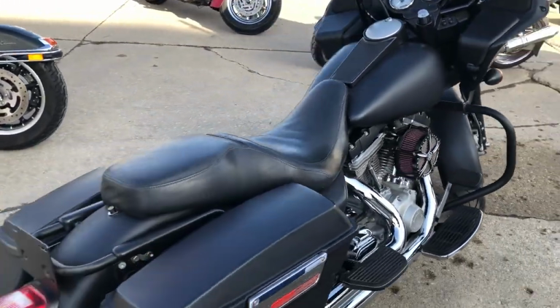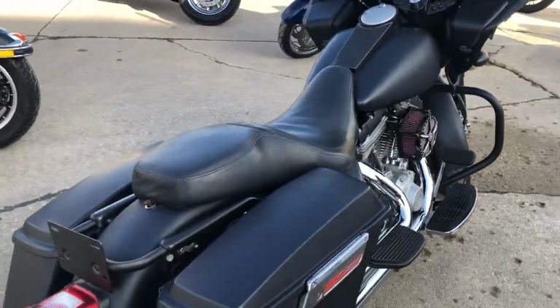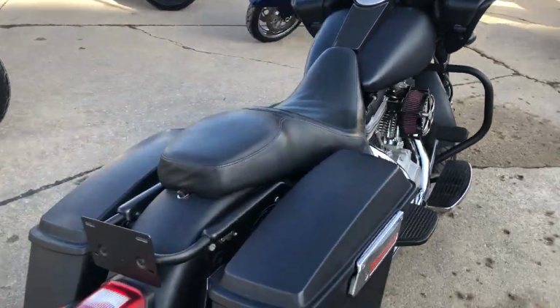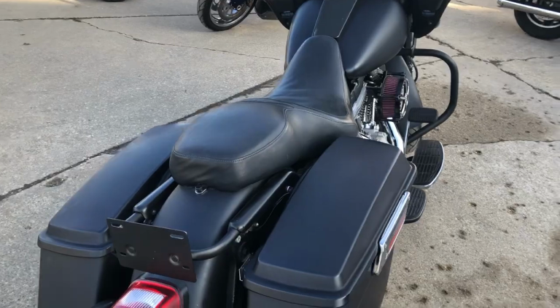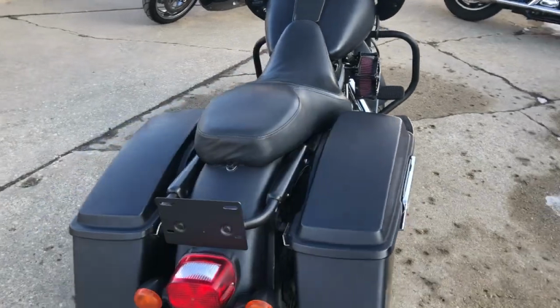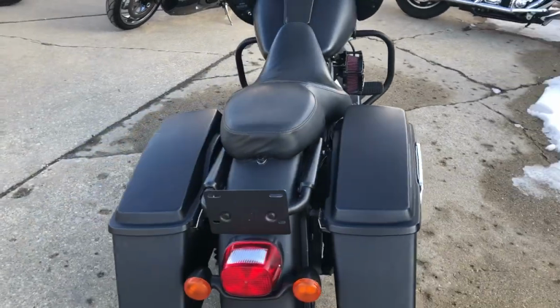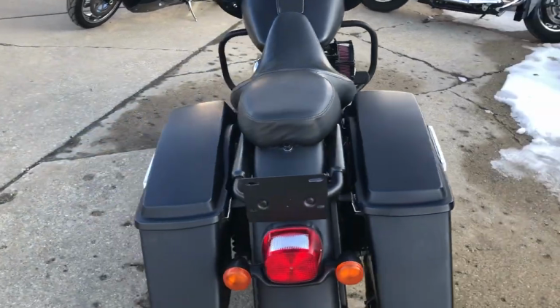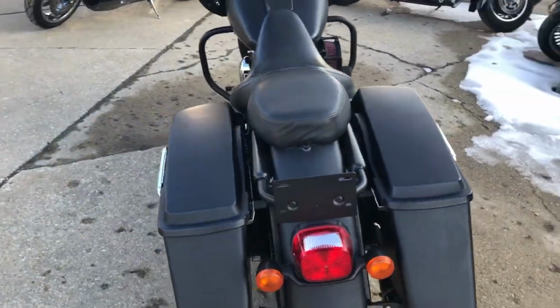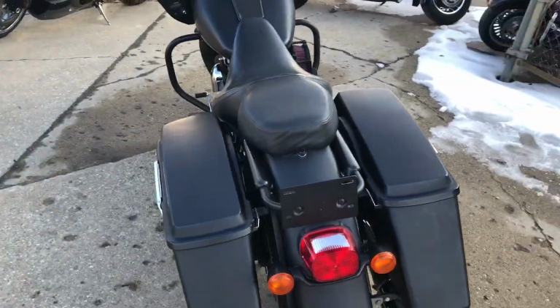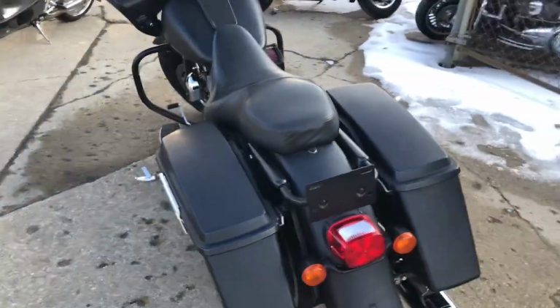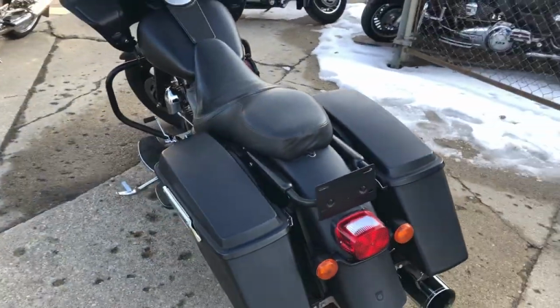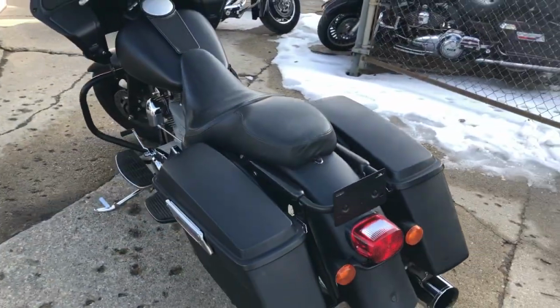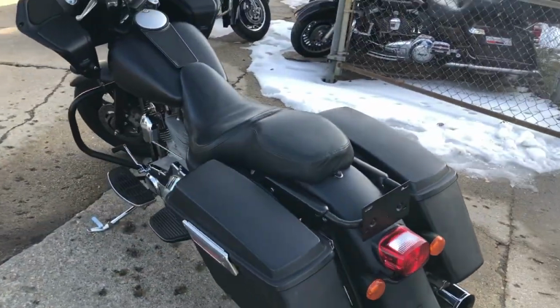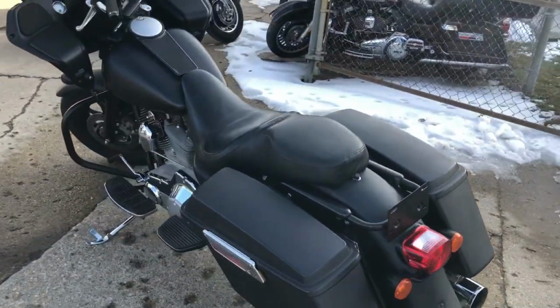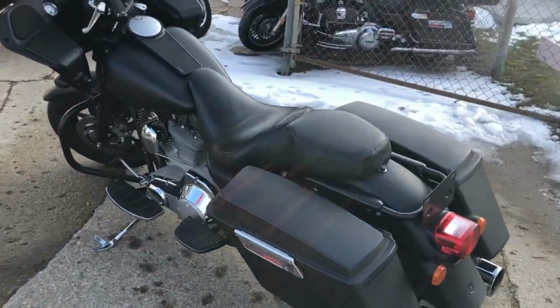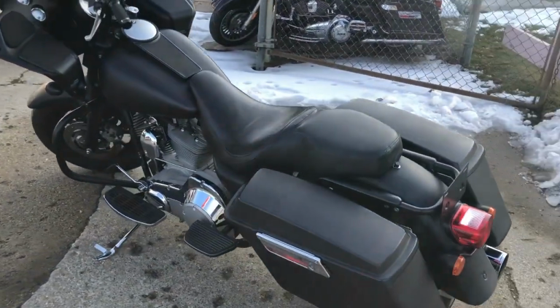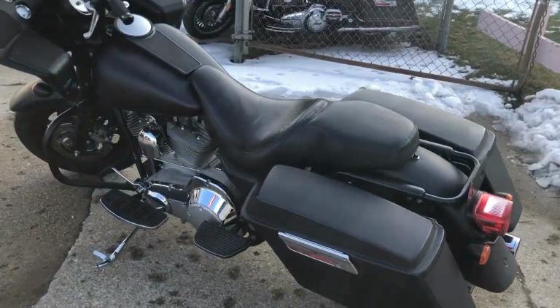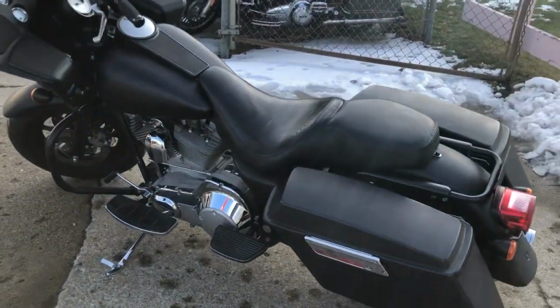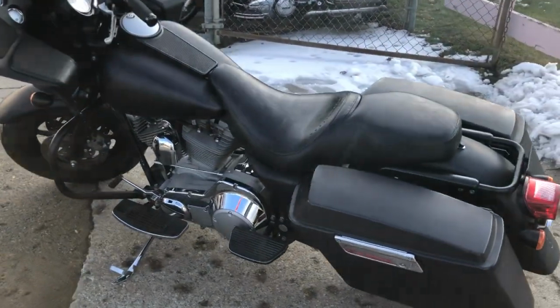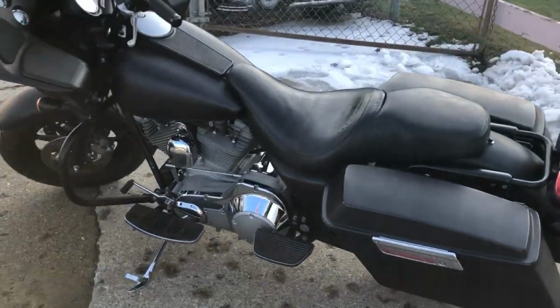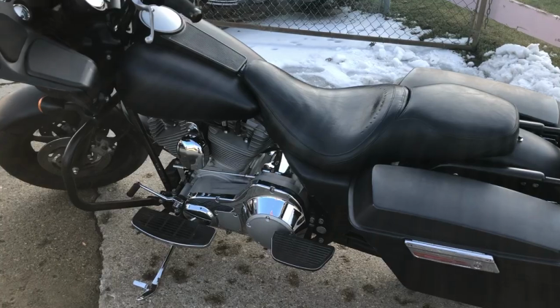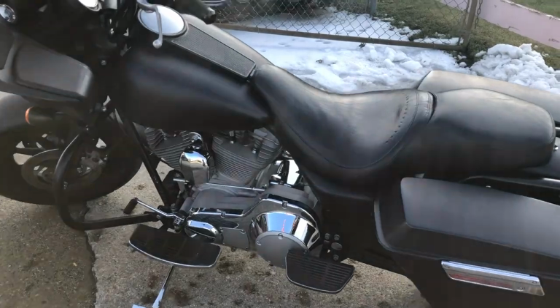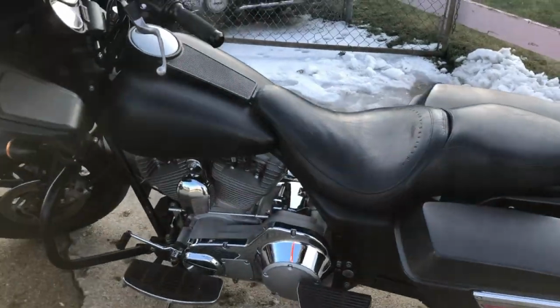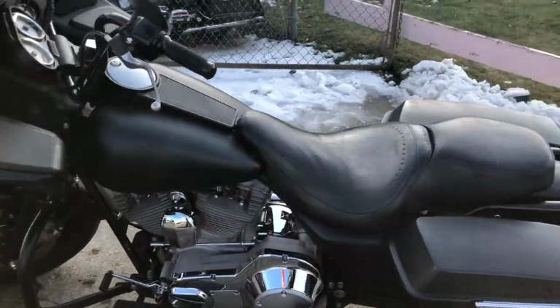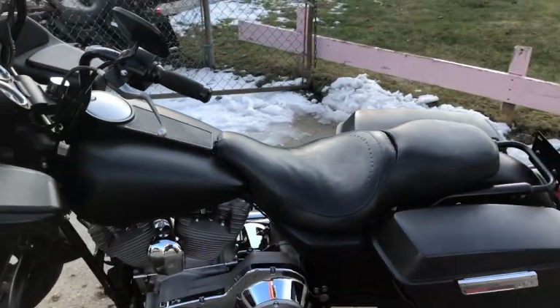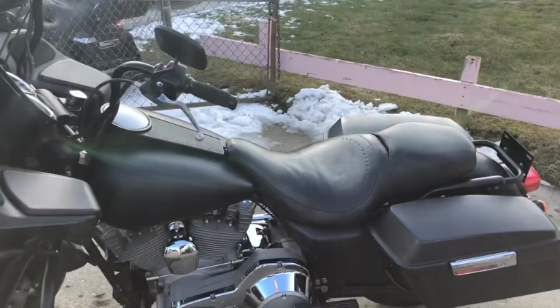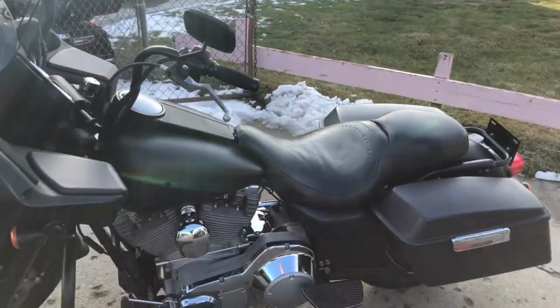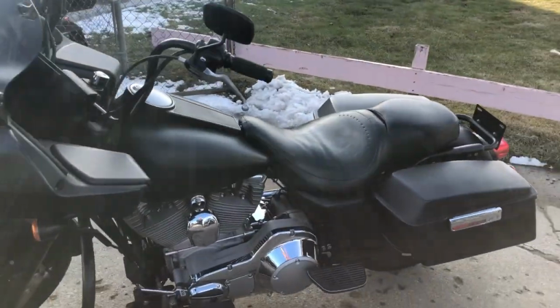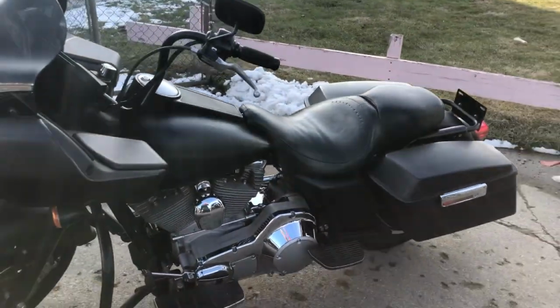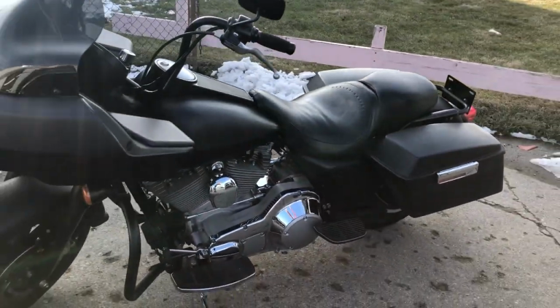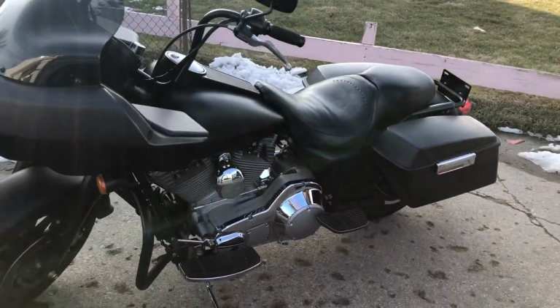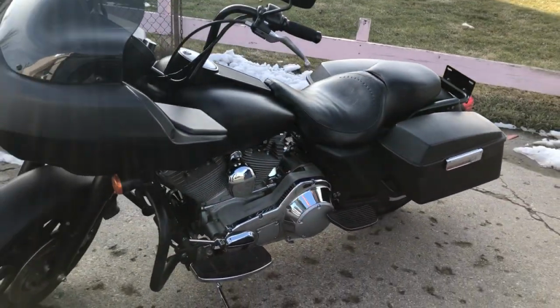All blacked out — blacked out paint, blacked out front end, black wheels, custom air intake, and advanced Heinz exhaust. It sounds great. Just serviced. This thing is clean and ready to hit the road.